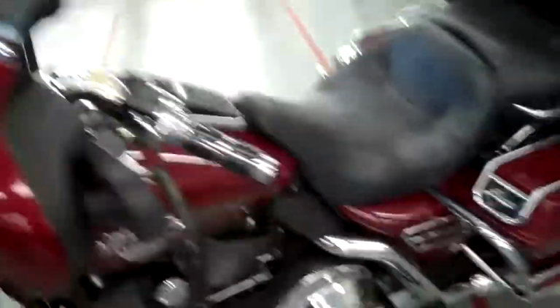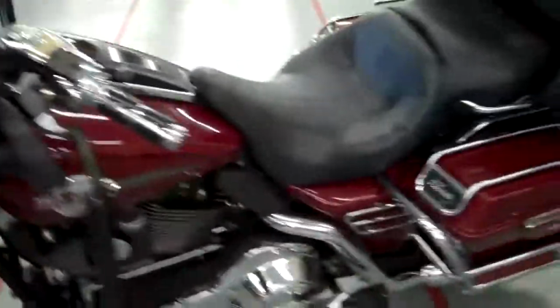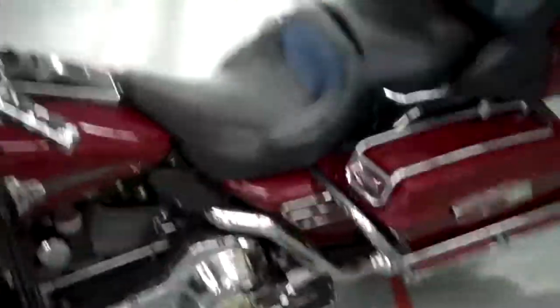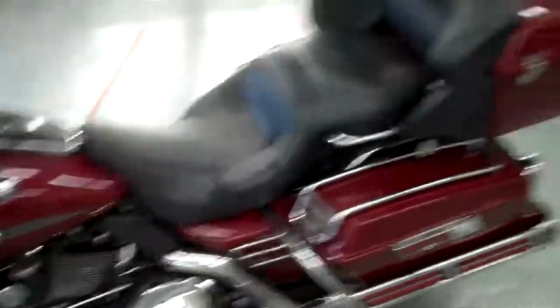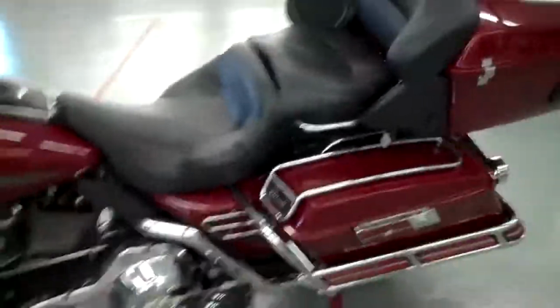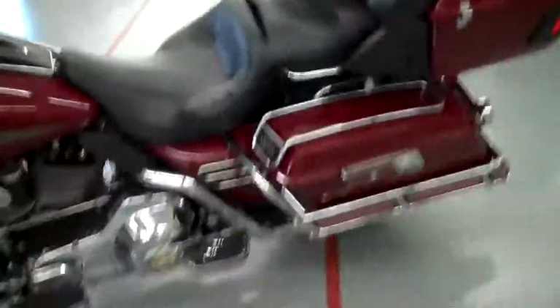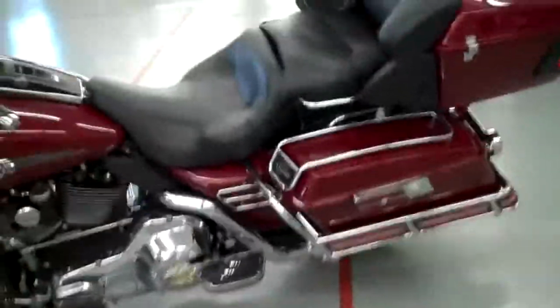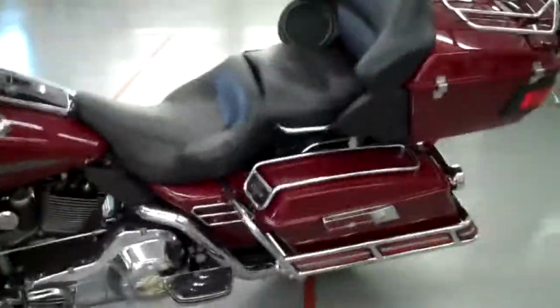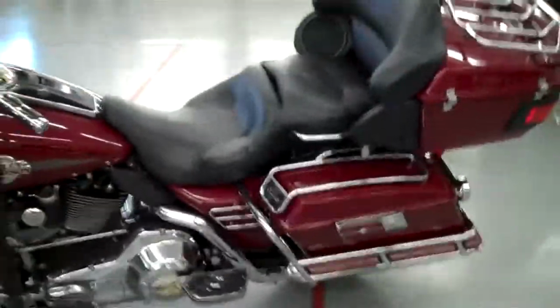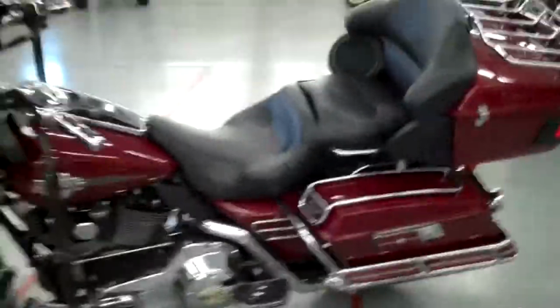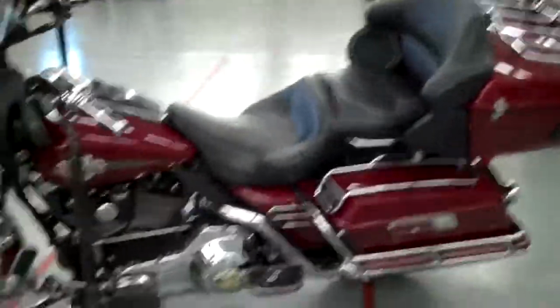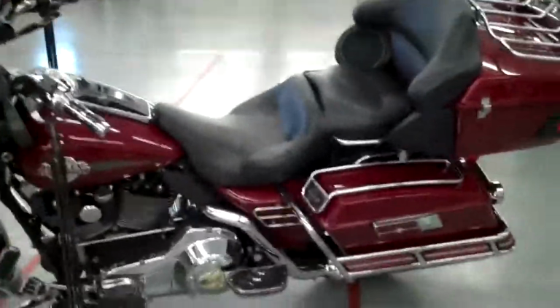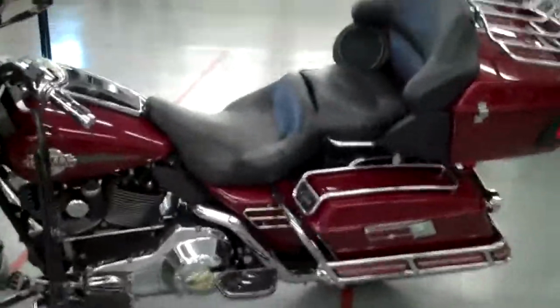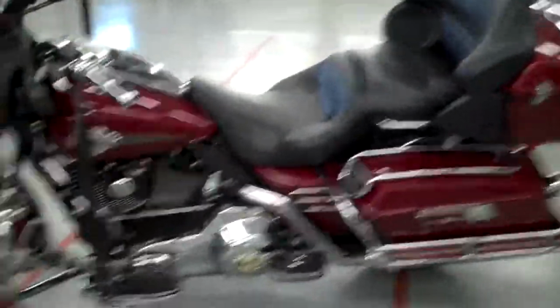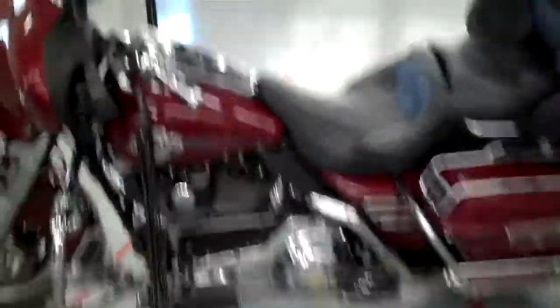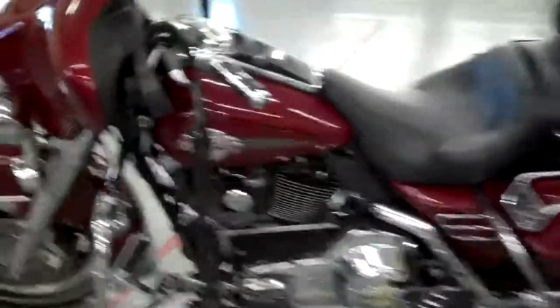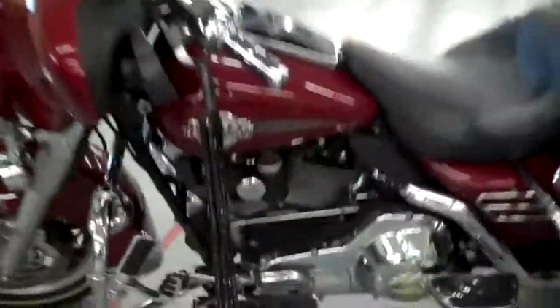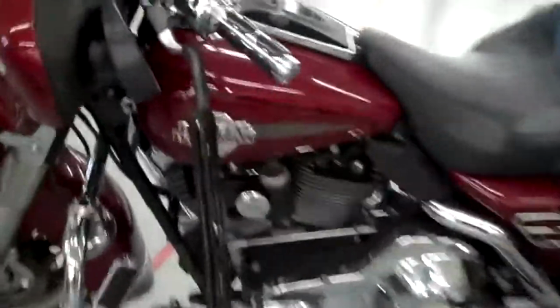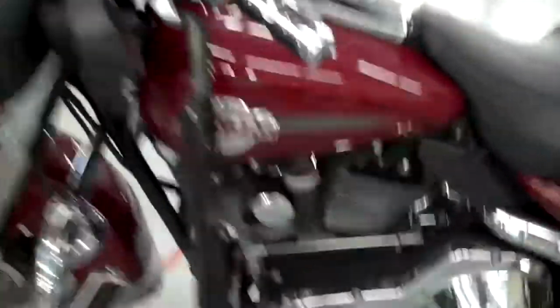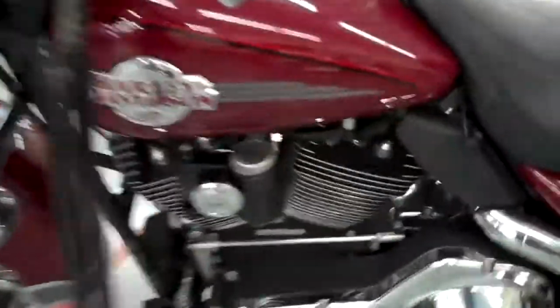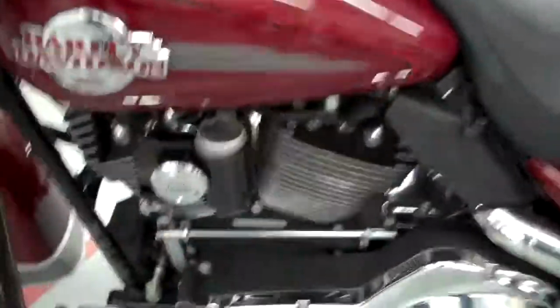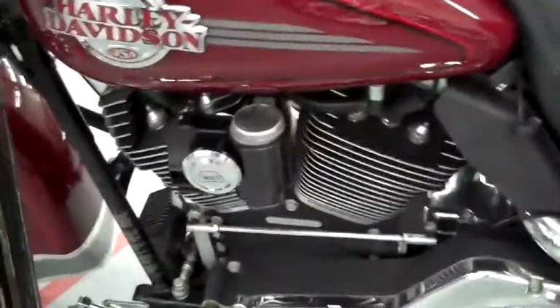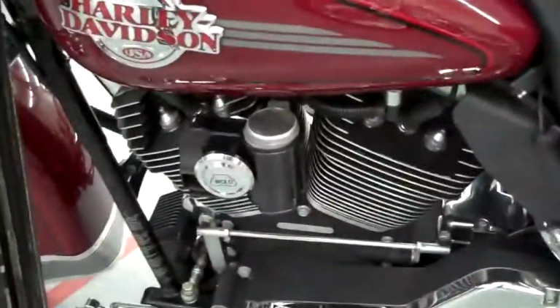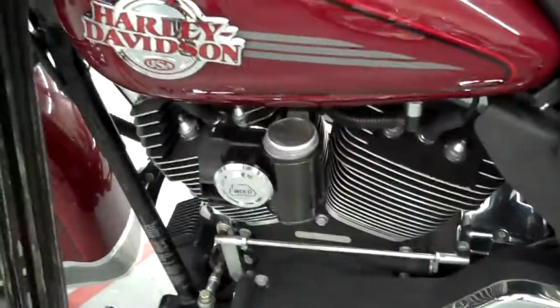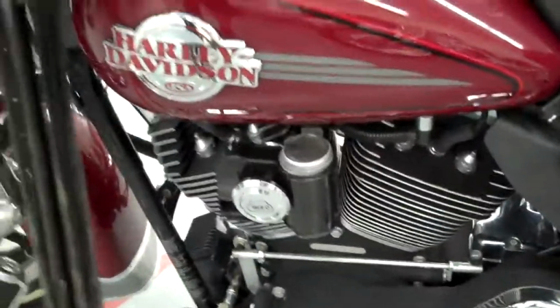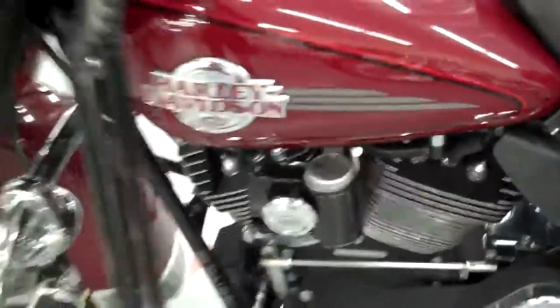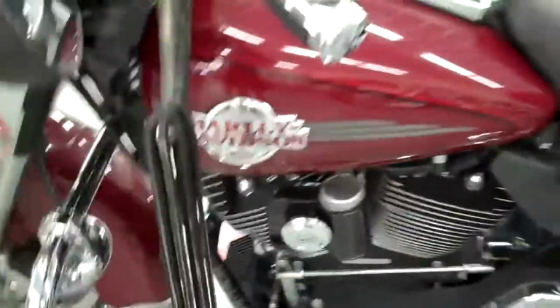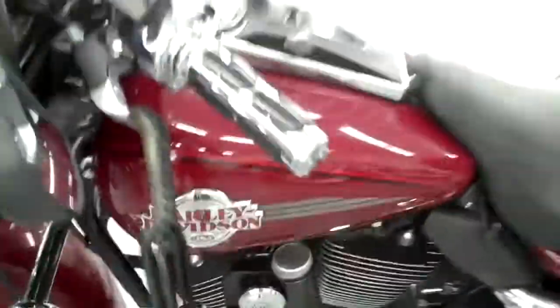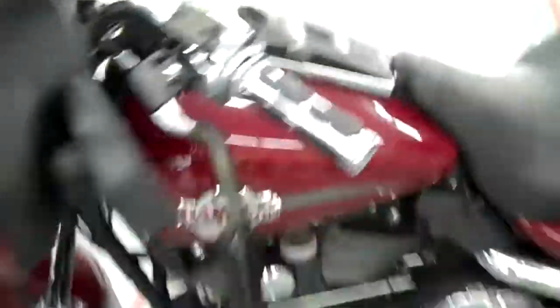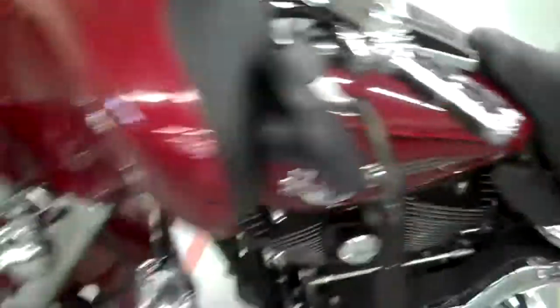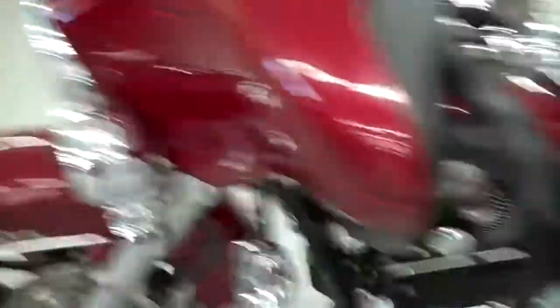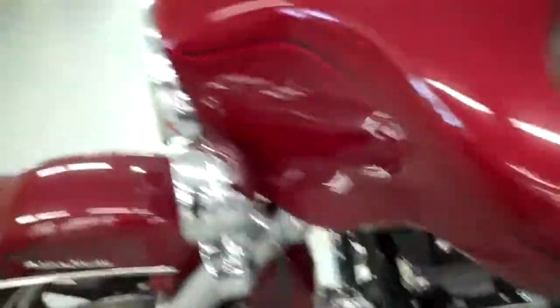Over on this side you got the plug for the heated gear and accessories. Also has the big air horn — it's definitely loud, you know it's there.